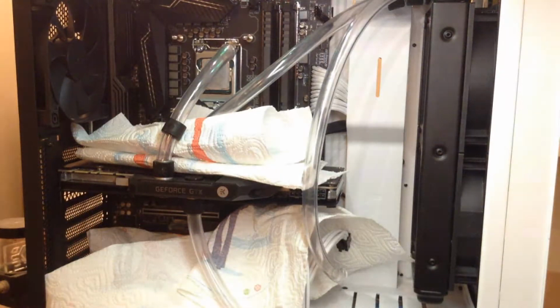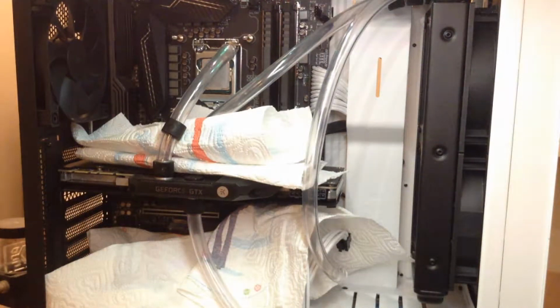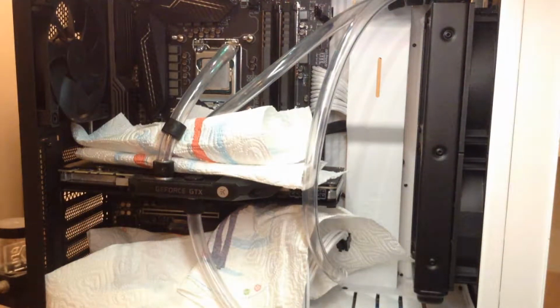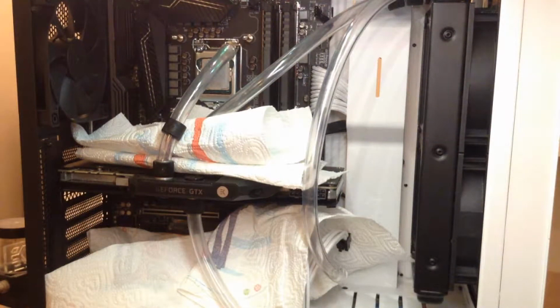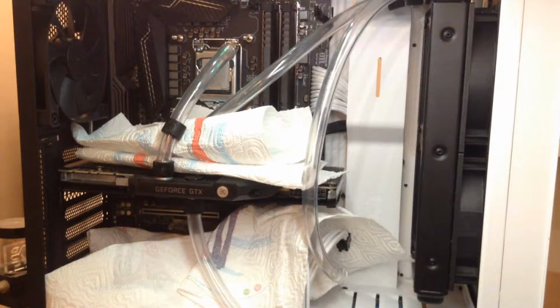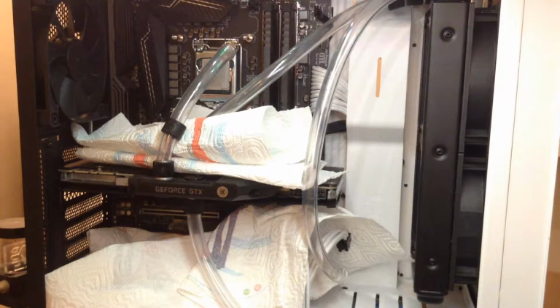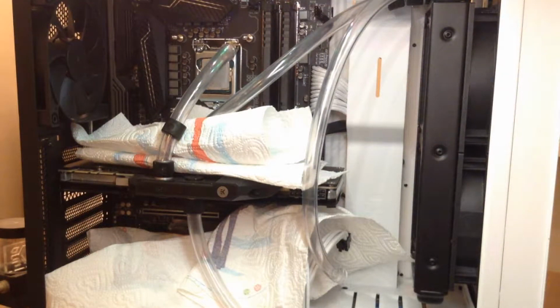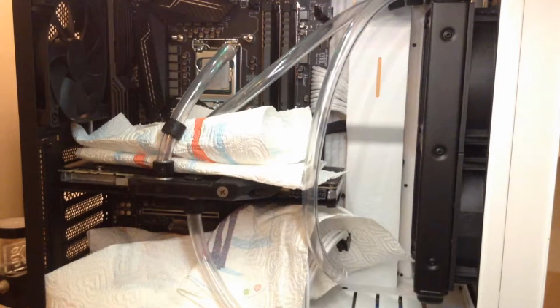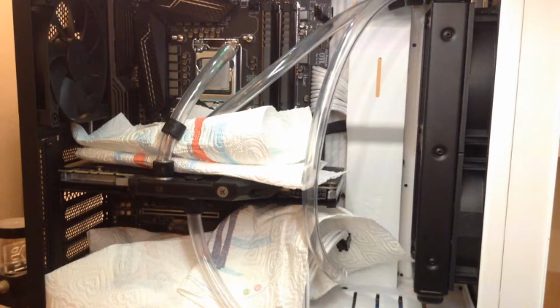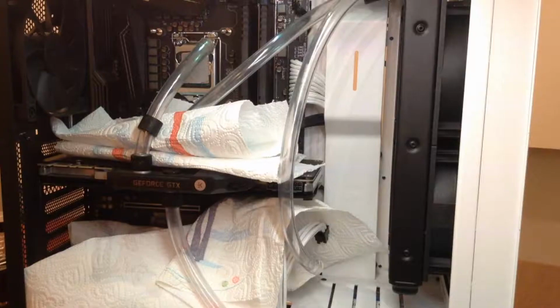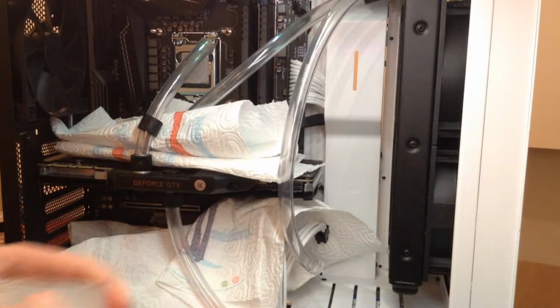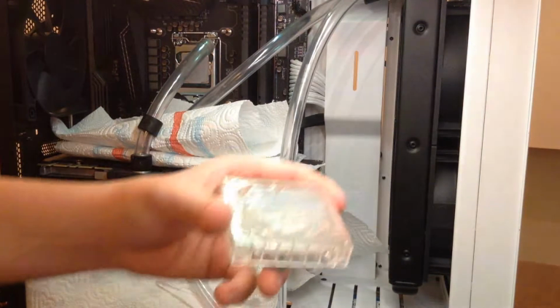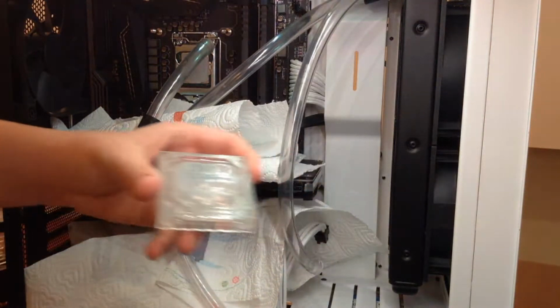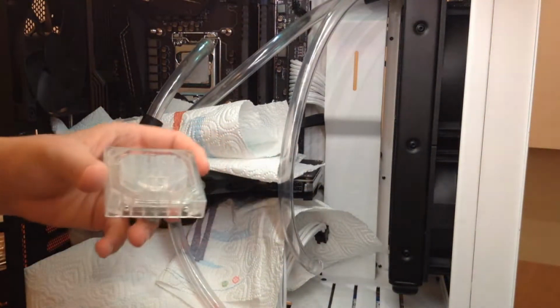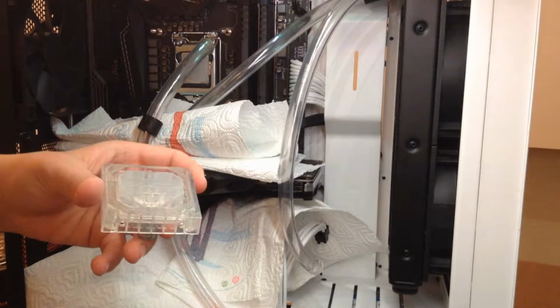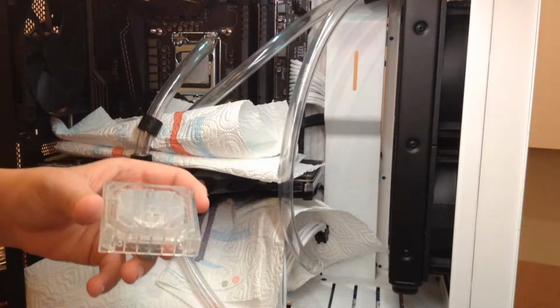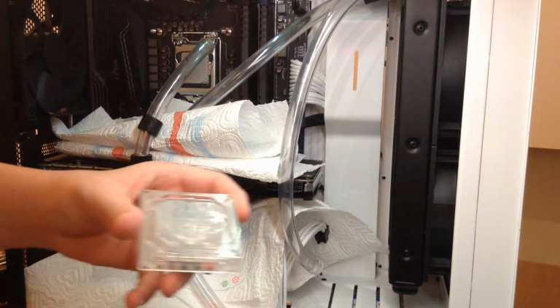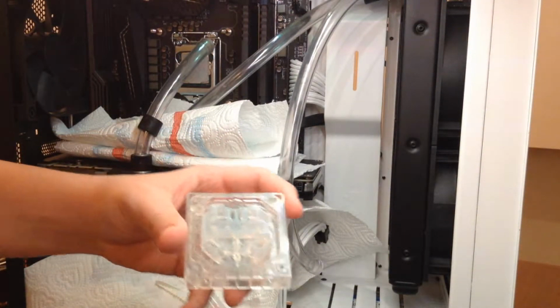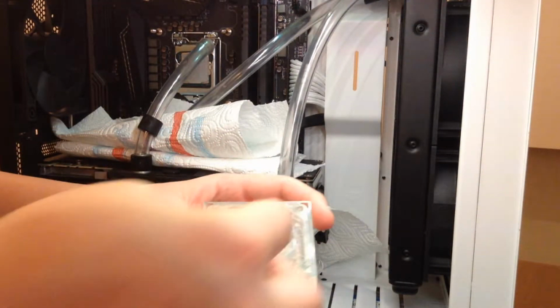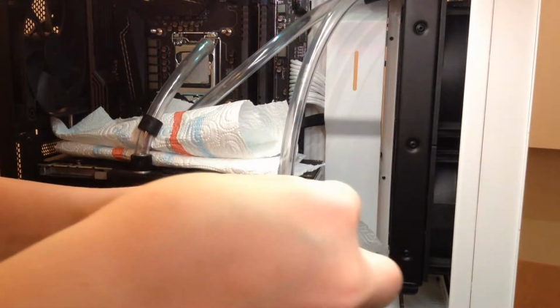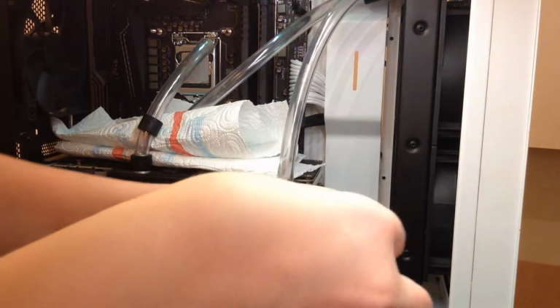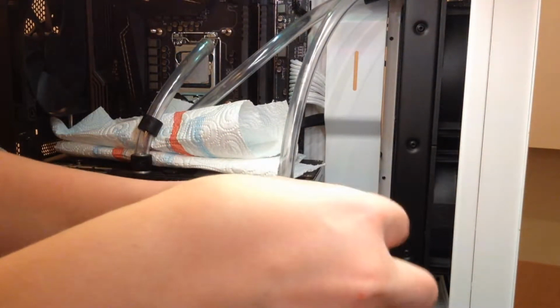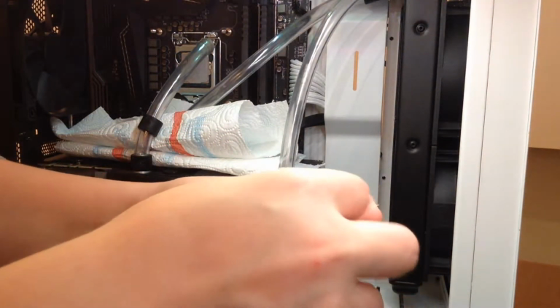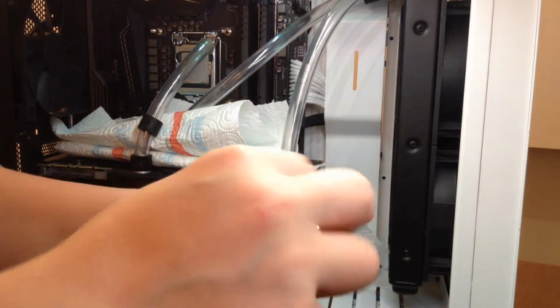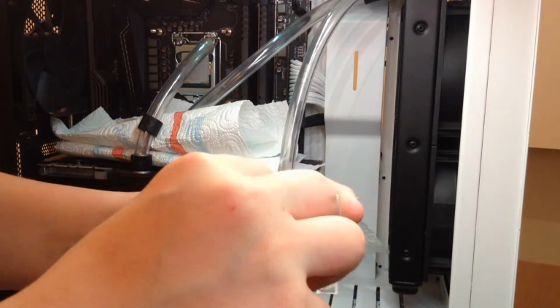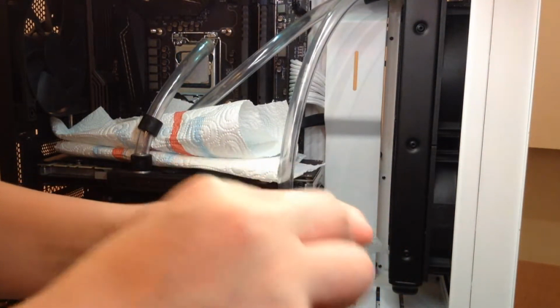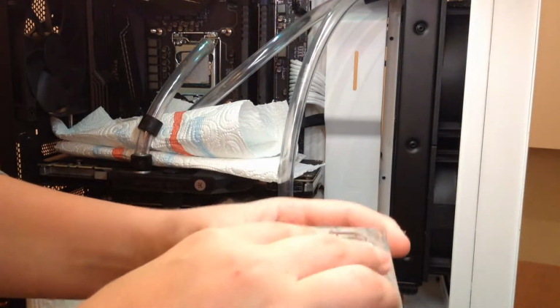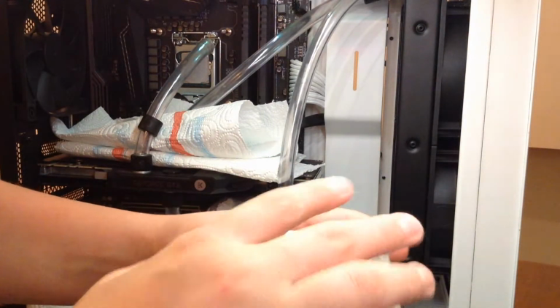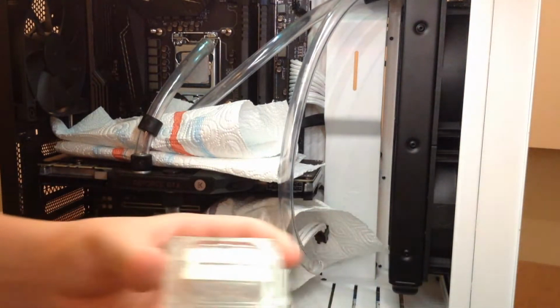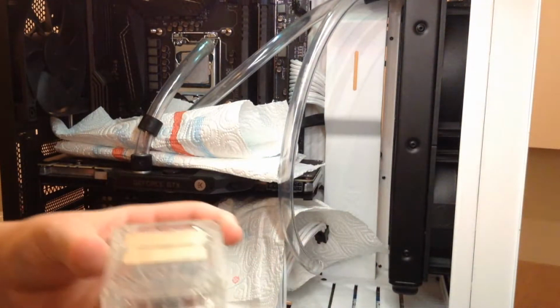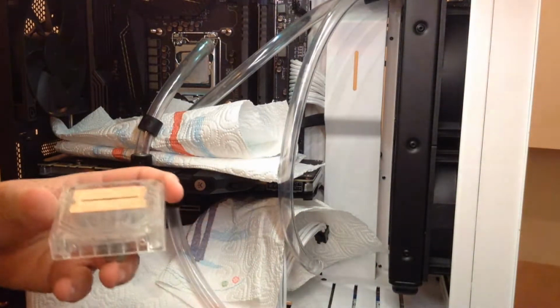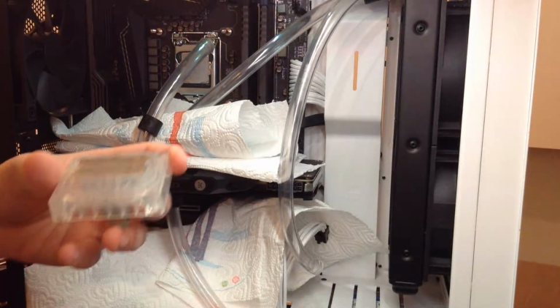Then get a can of compressed air and blow through the fins. If it's still not enough, take a razor blade and go very gently through the fins. After you see that it's all clean, put the block back together again.